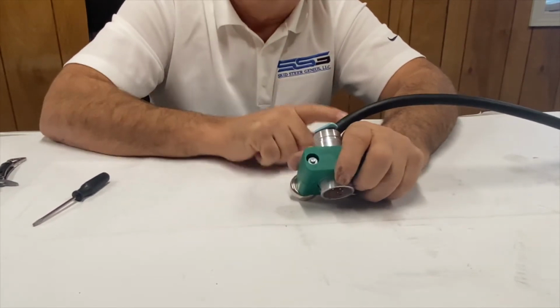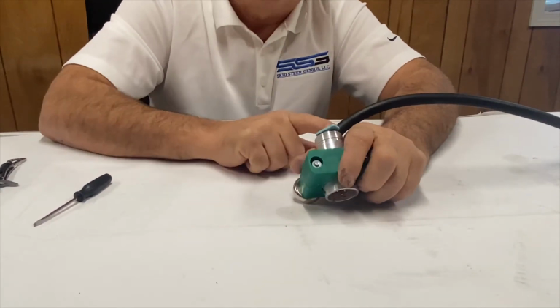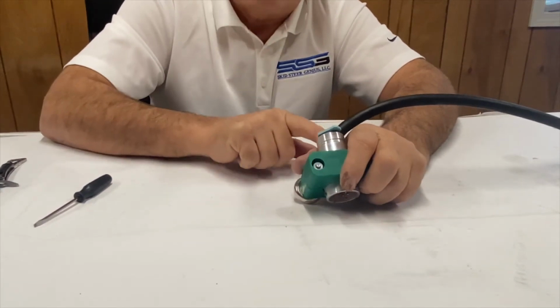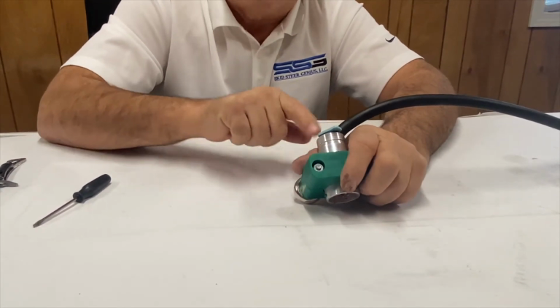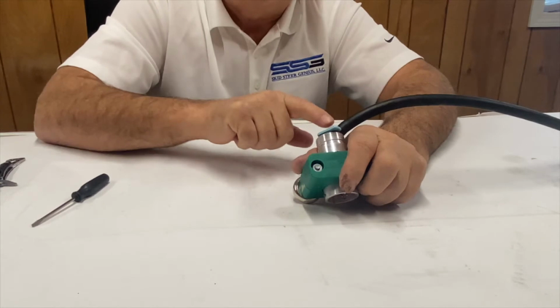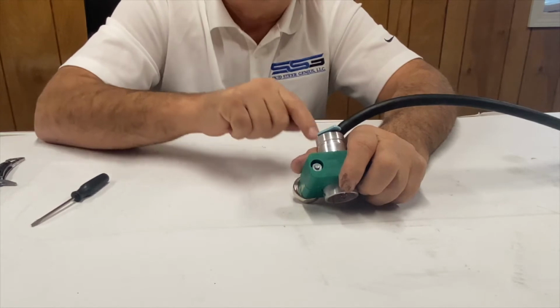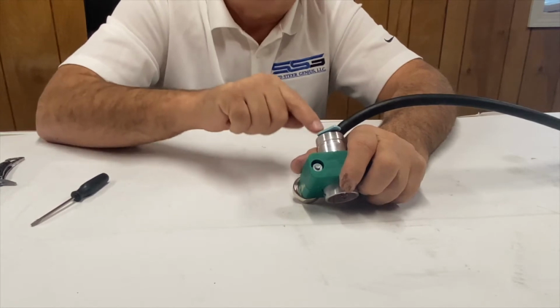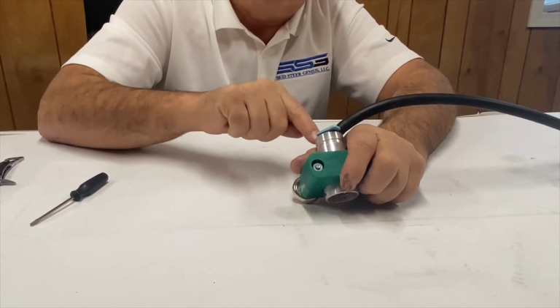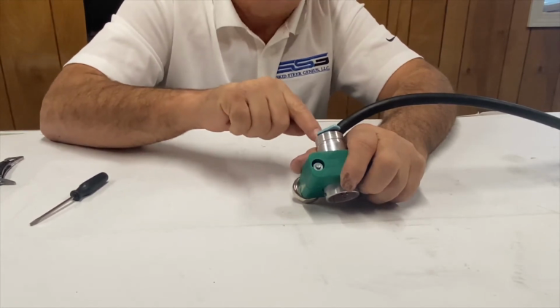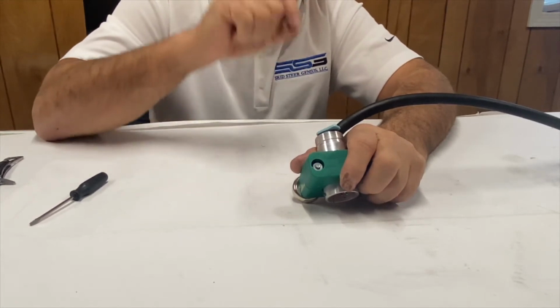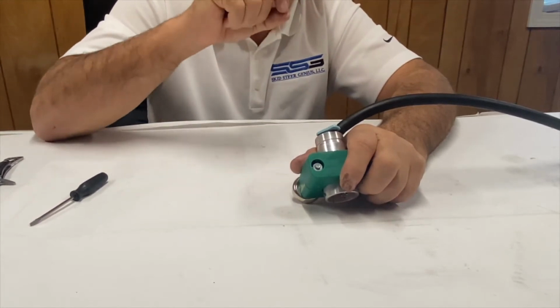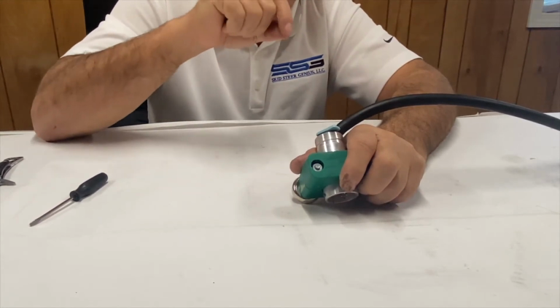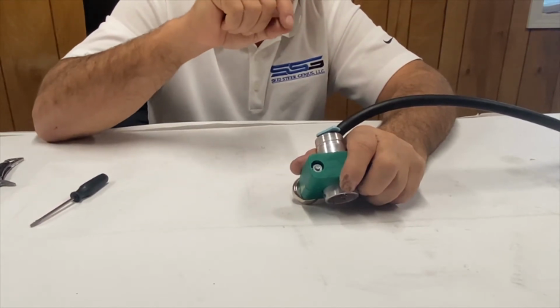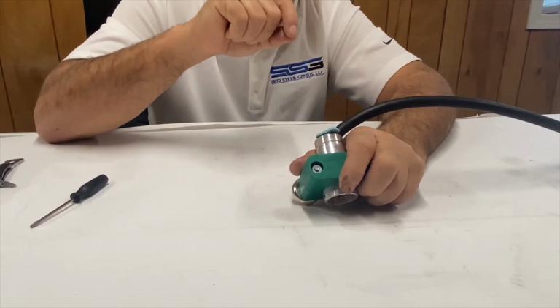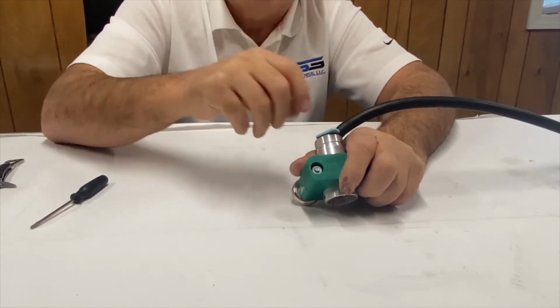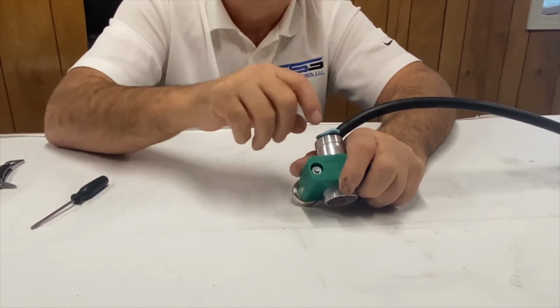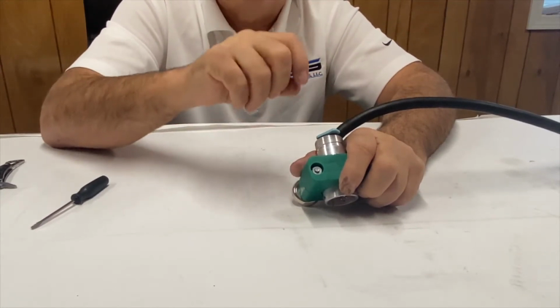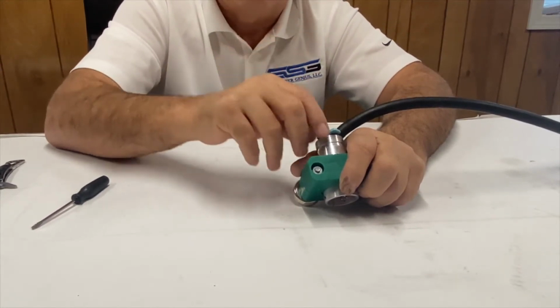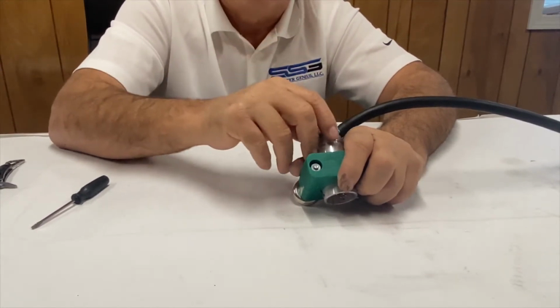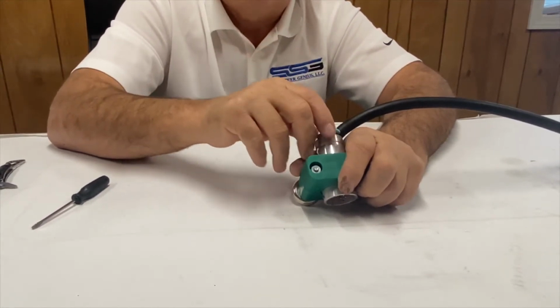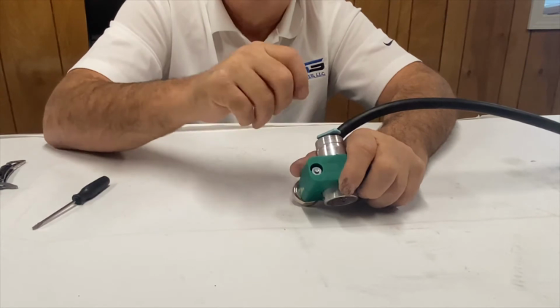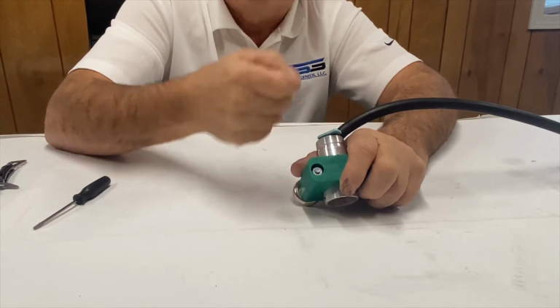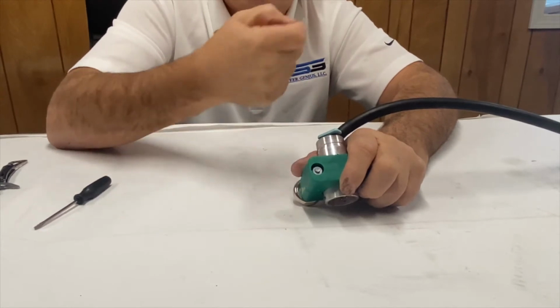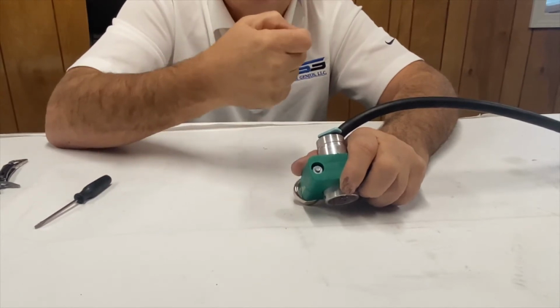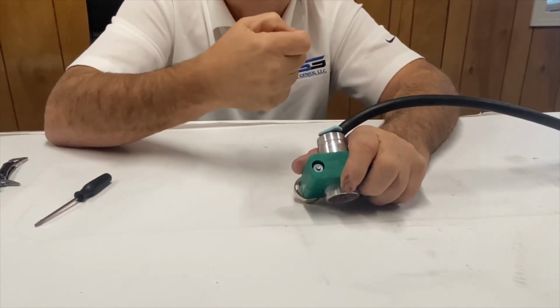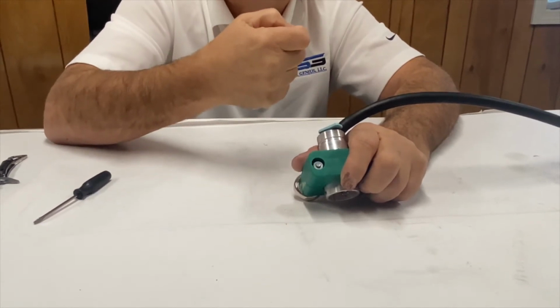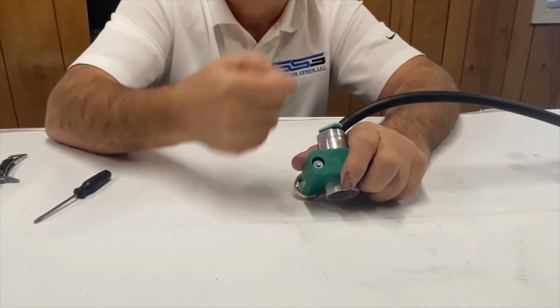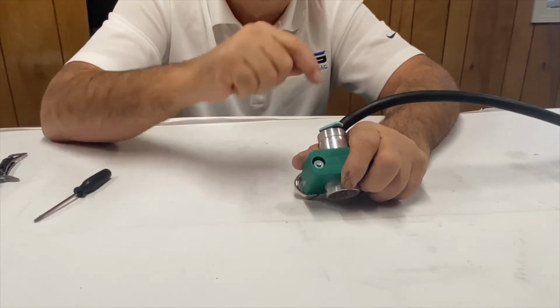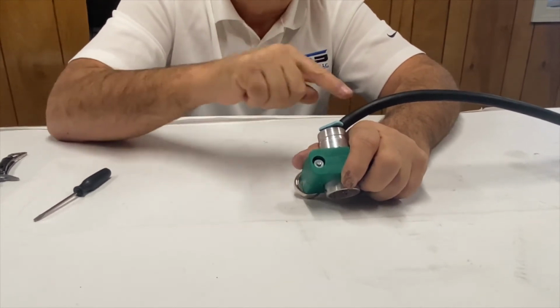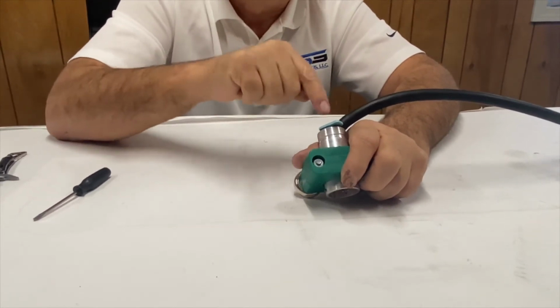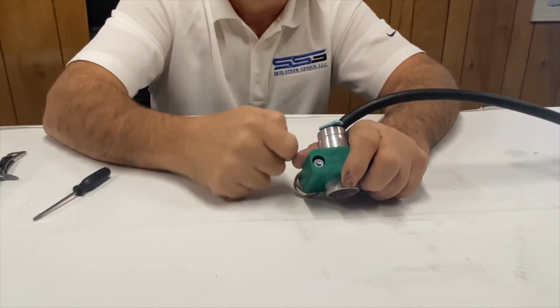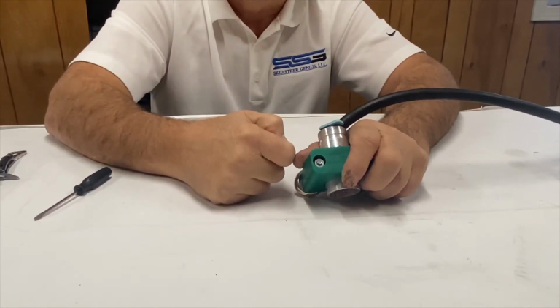Also remember: sometimes in these connectors you'll look inside and see little white pins — those are the seals. You want to make sure you remove the seals first before you do any pin work.